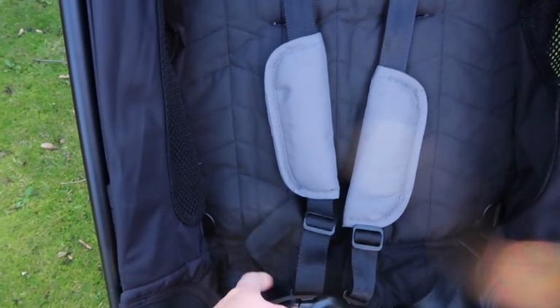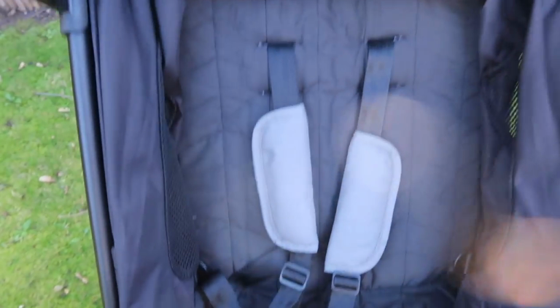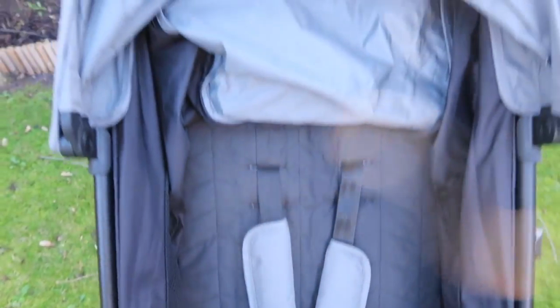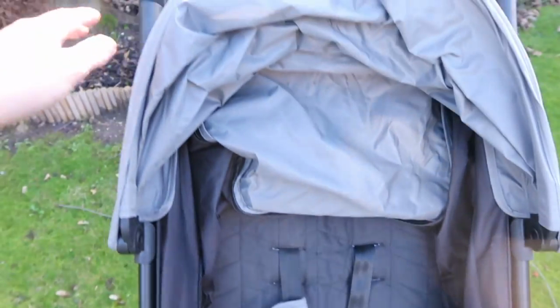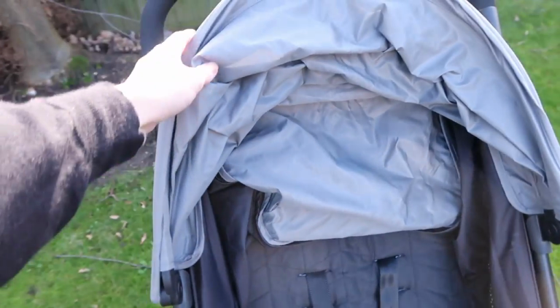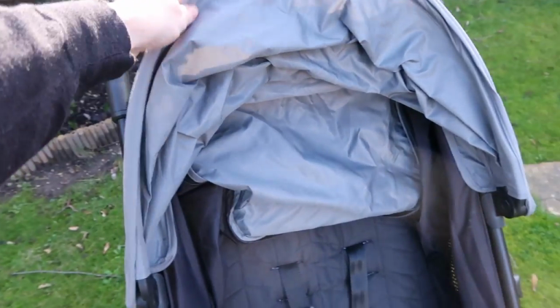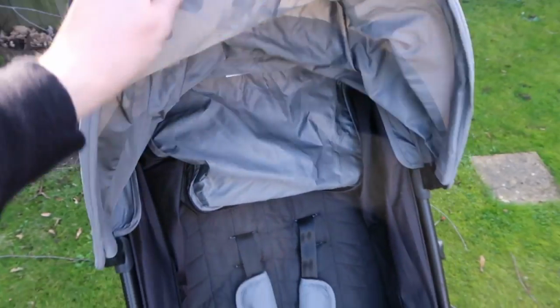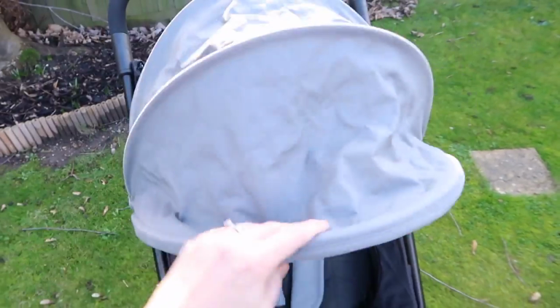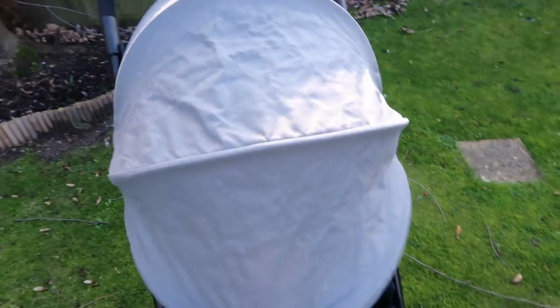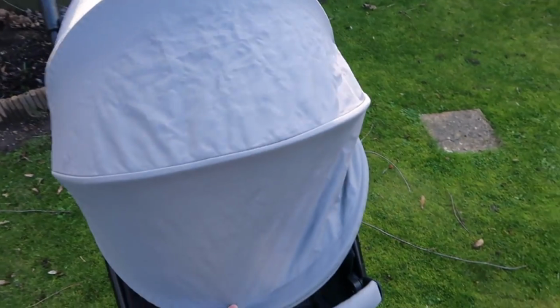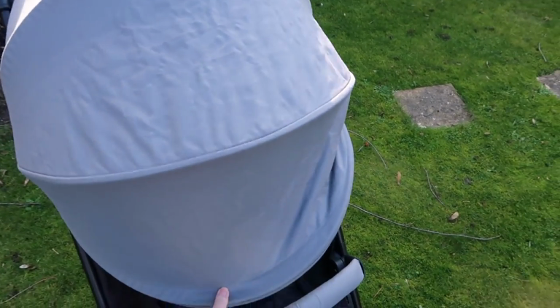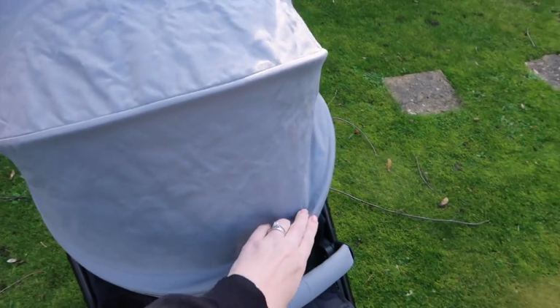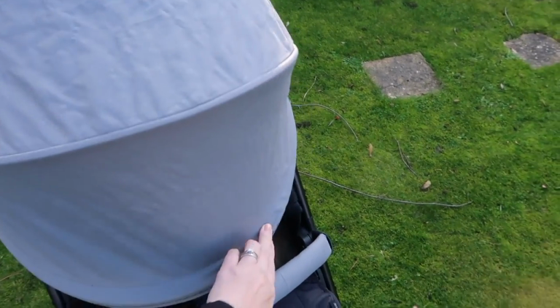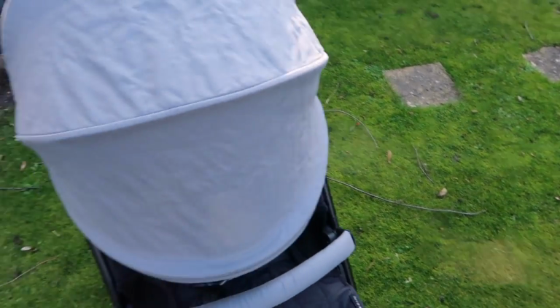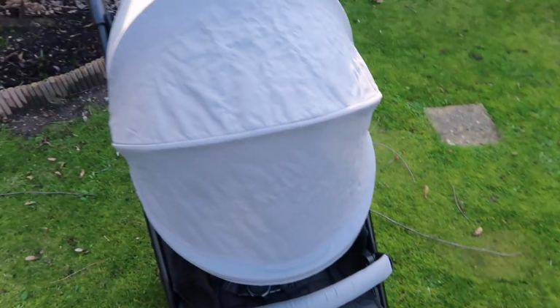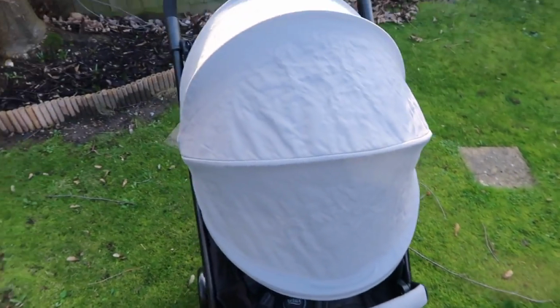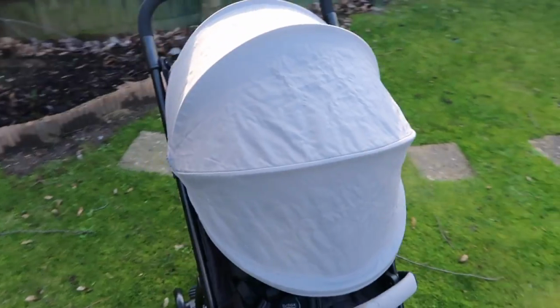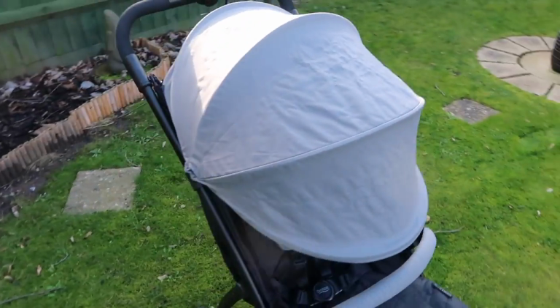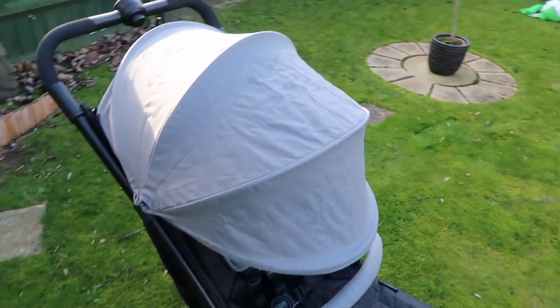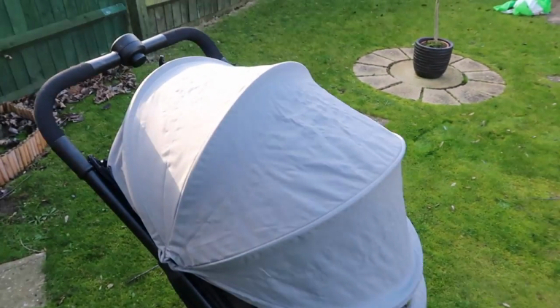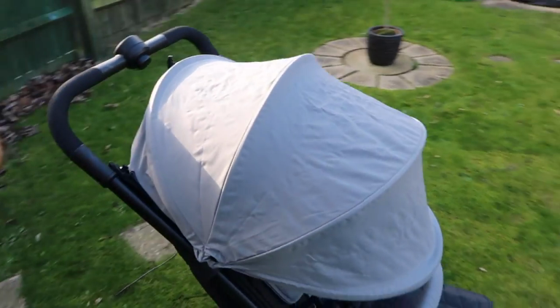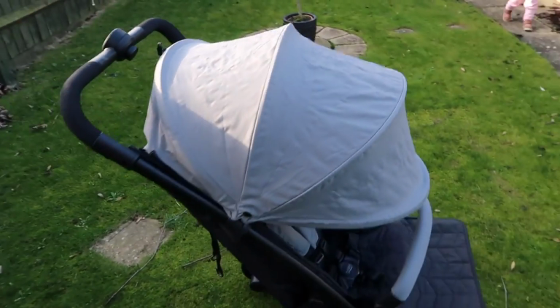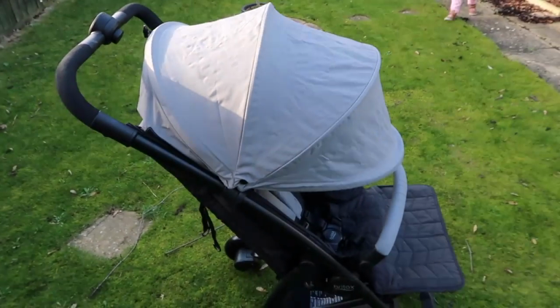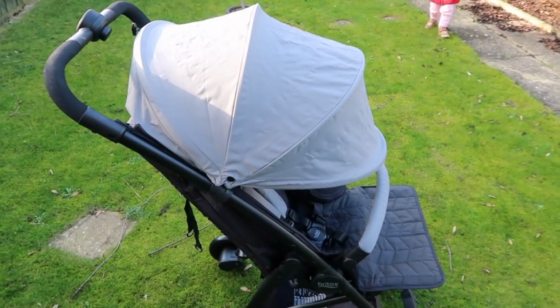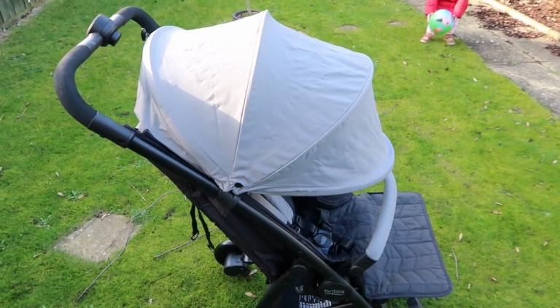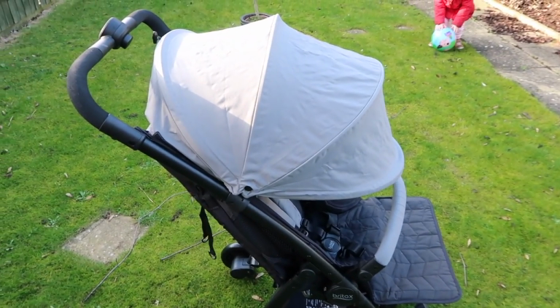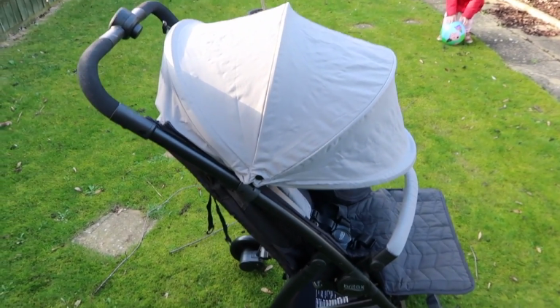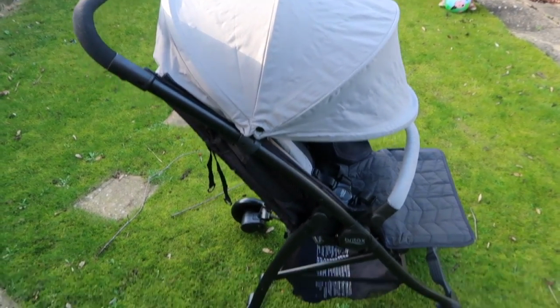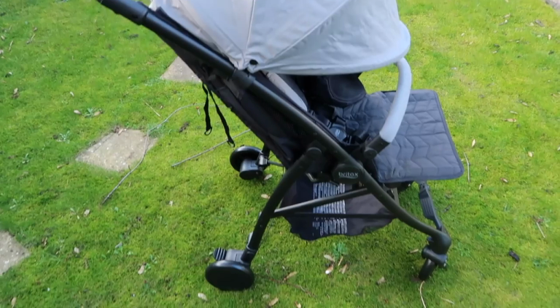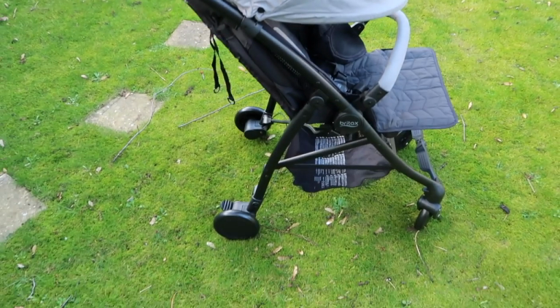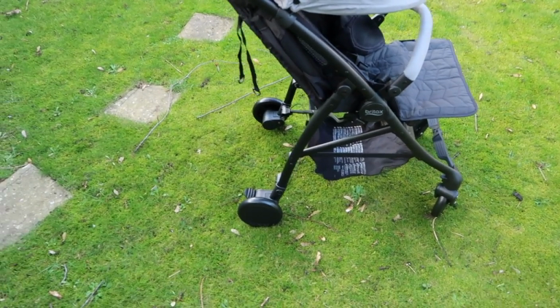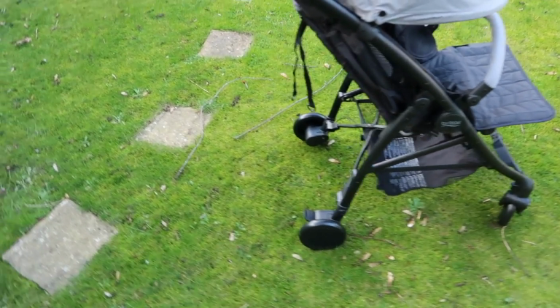This pram lays flat through a very simple mechanism, which I'll show you in a second. Because this pram does lay flat, I'm going to talk to you about five things that I thought were fantastic about this buggy.